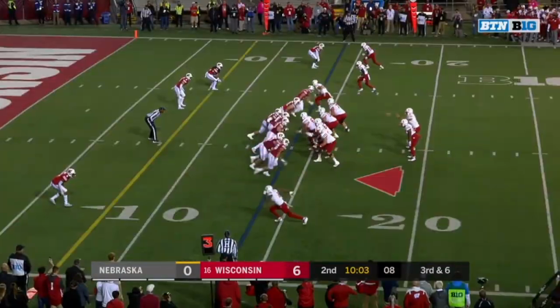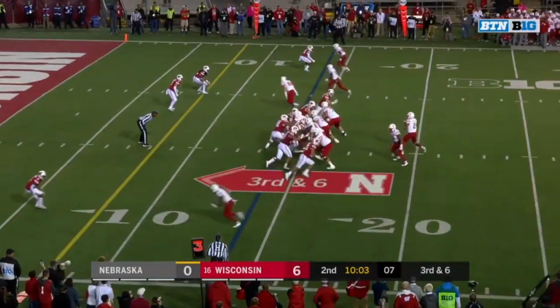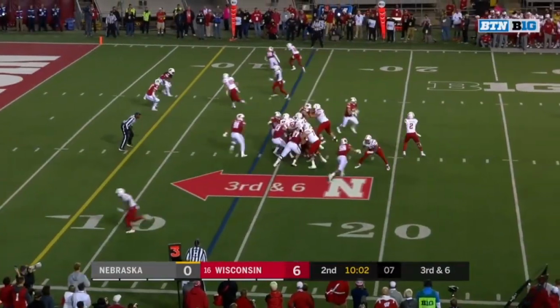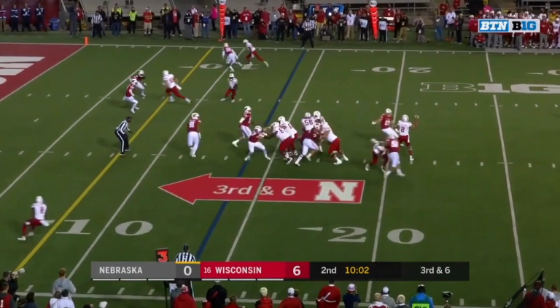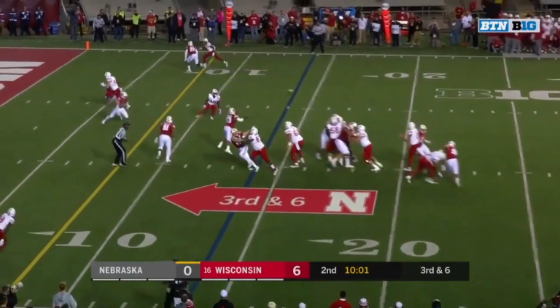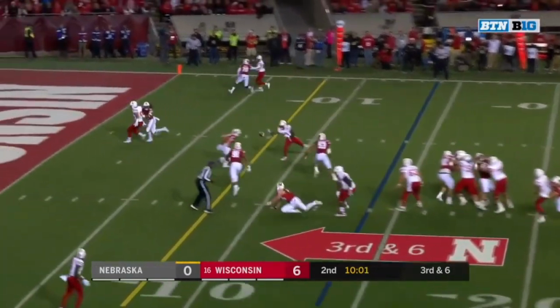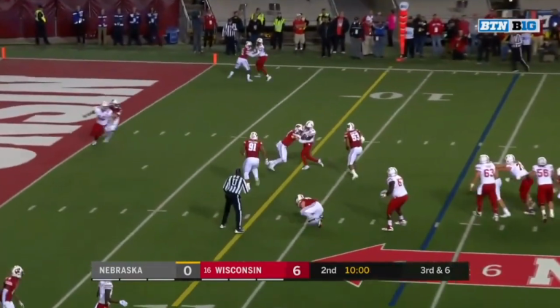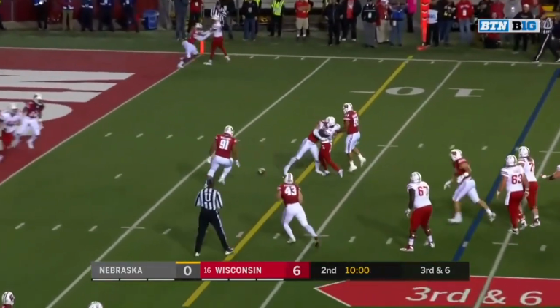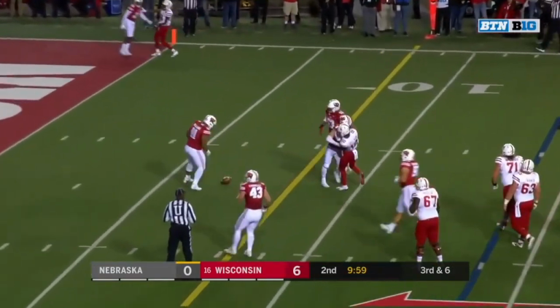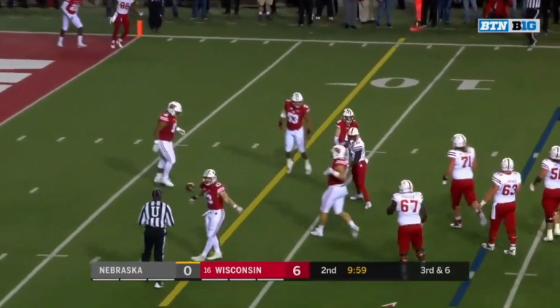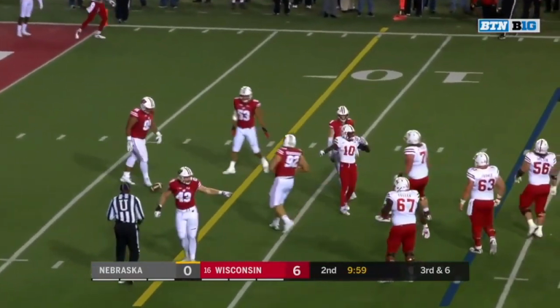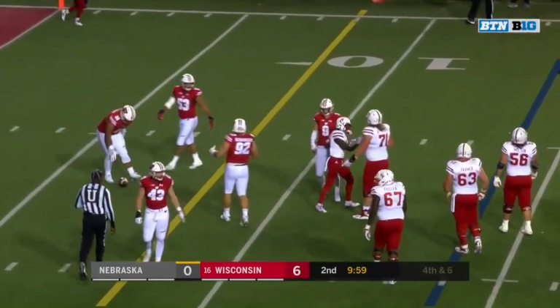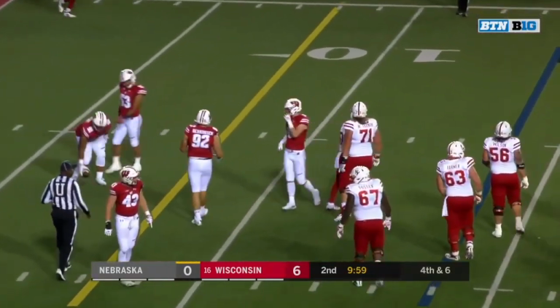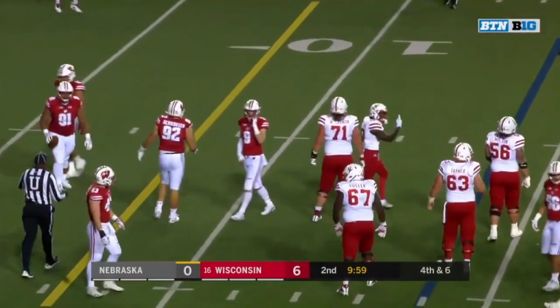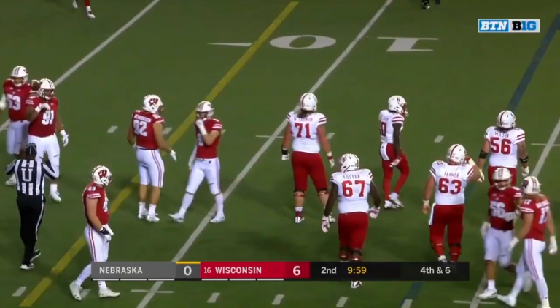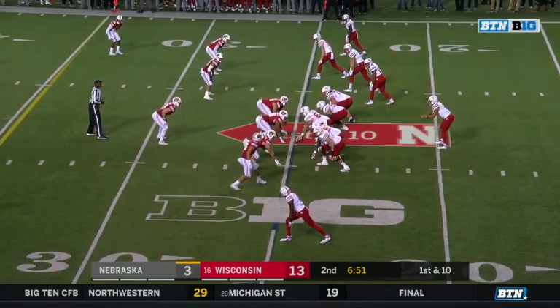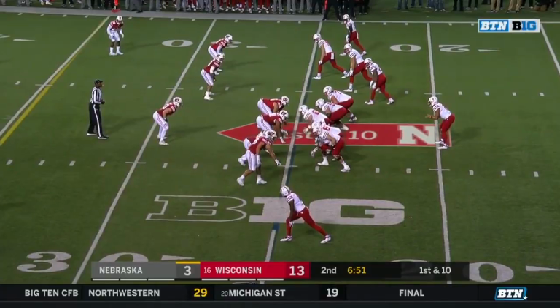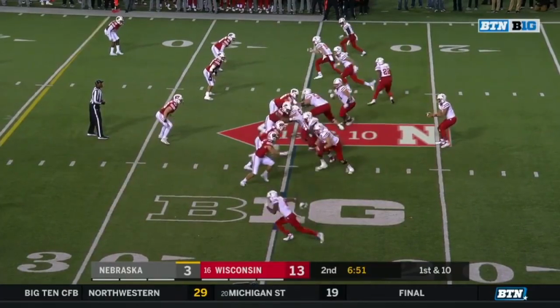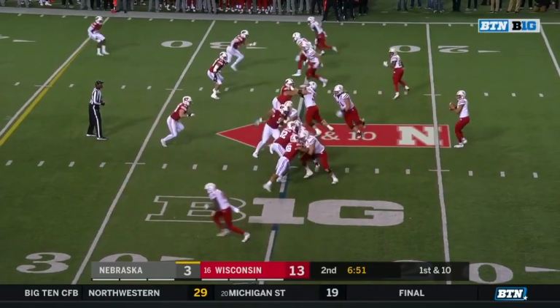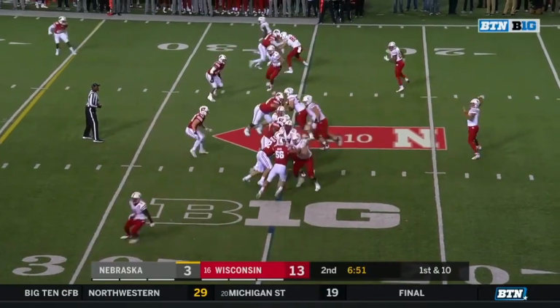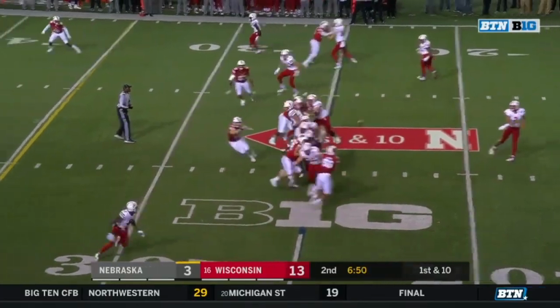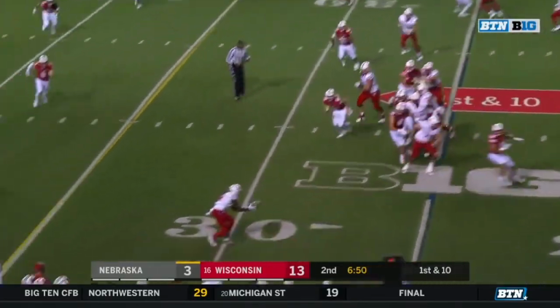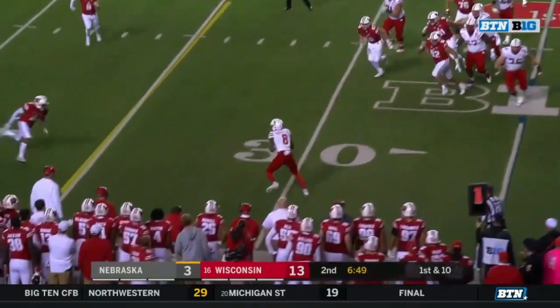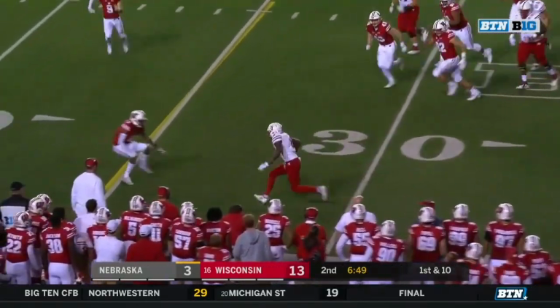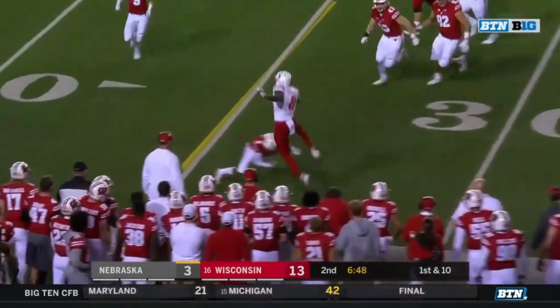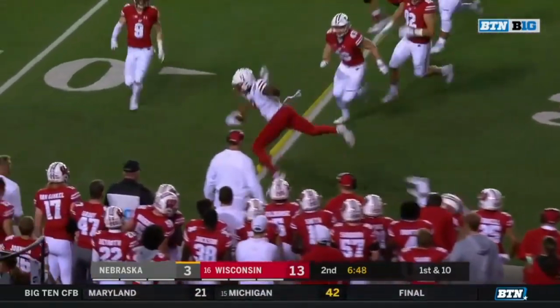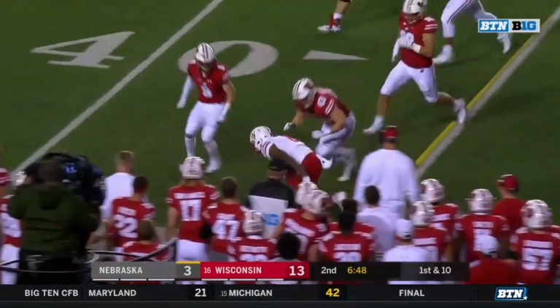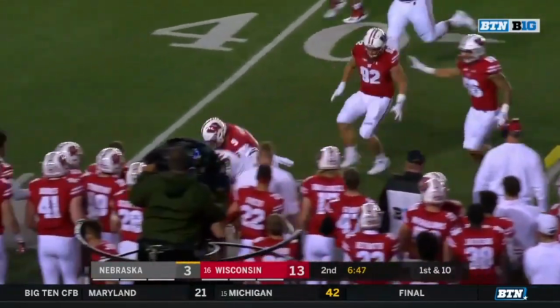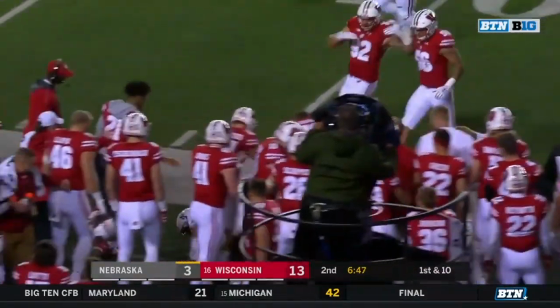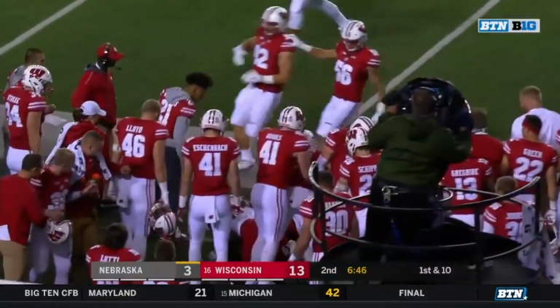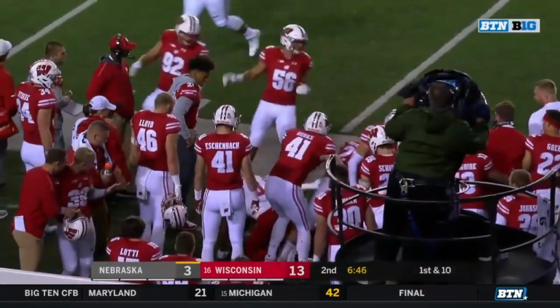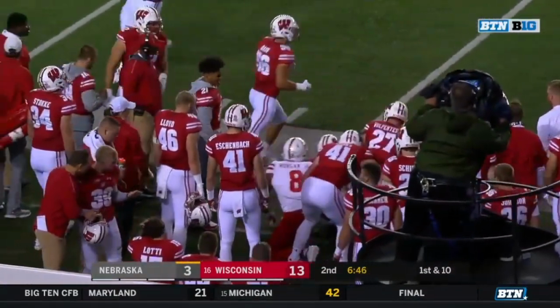Third down and six — Martinez with pressure, Spielman can't pull it in. Martinez quick toss to Morgan. Stanley Morgan going airborne and a first down.